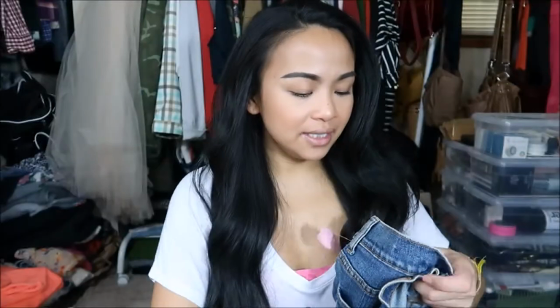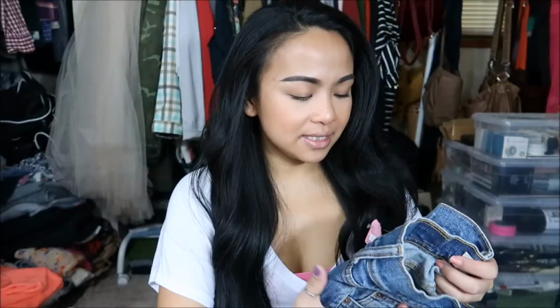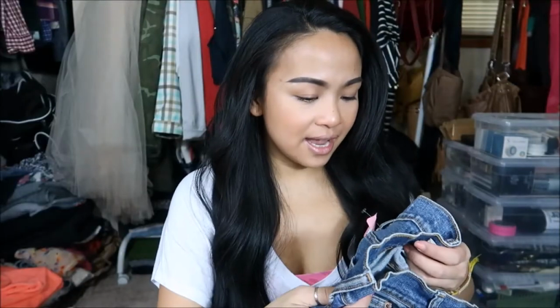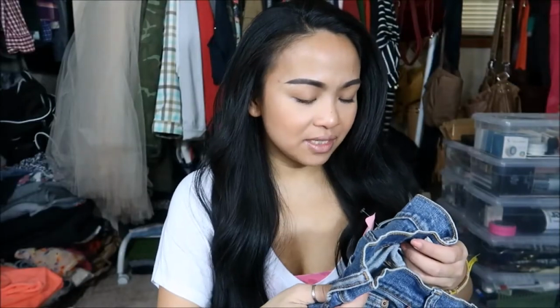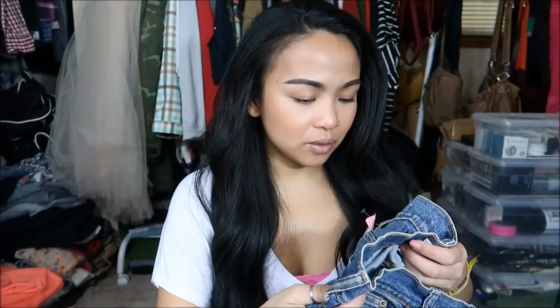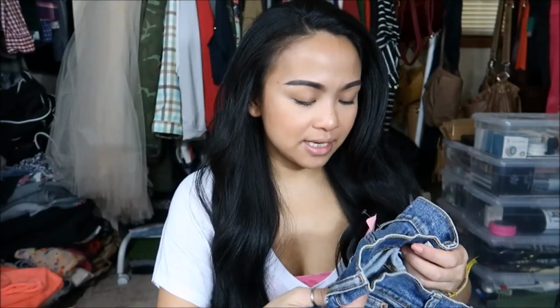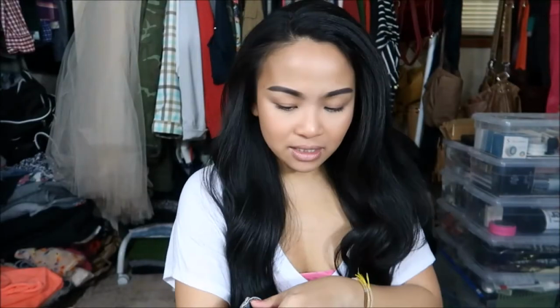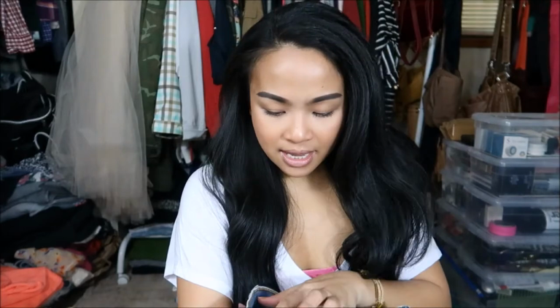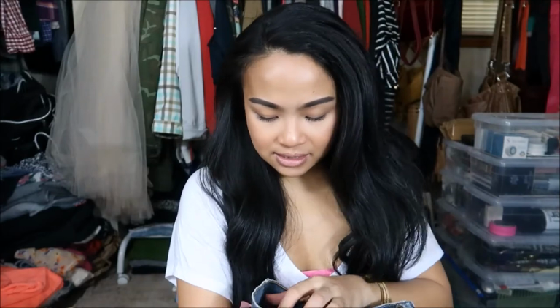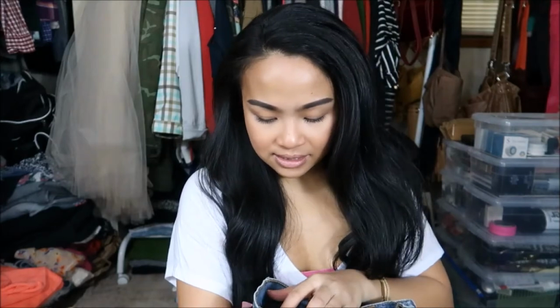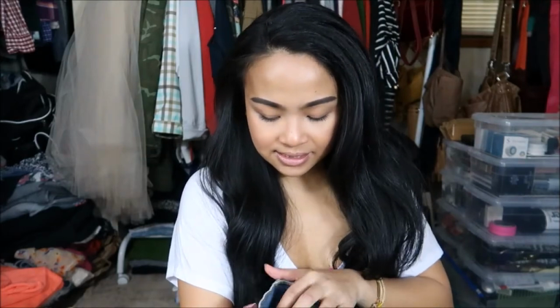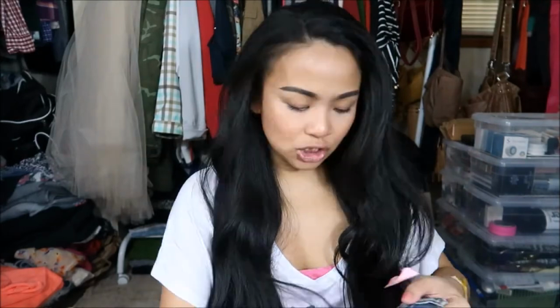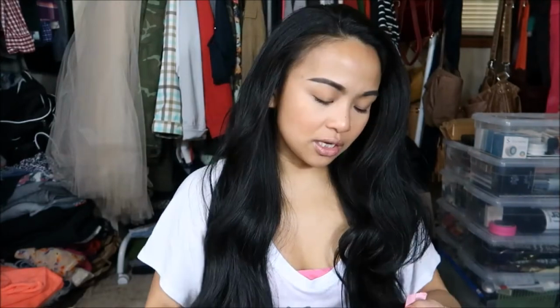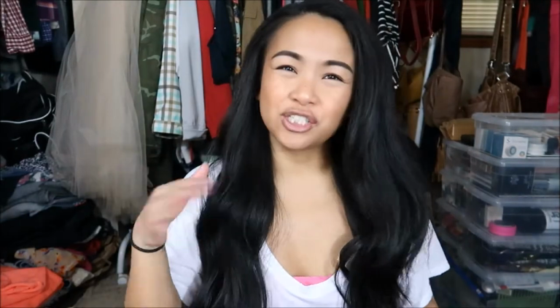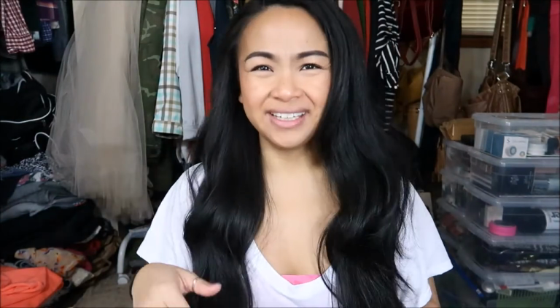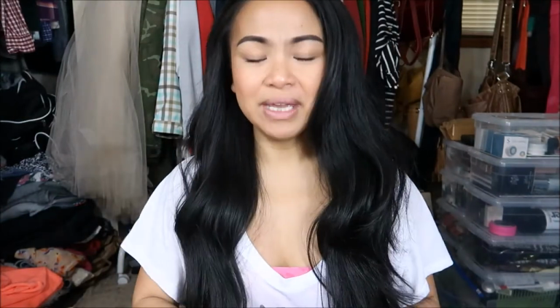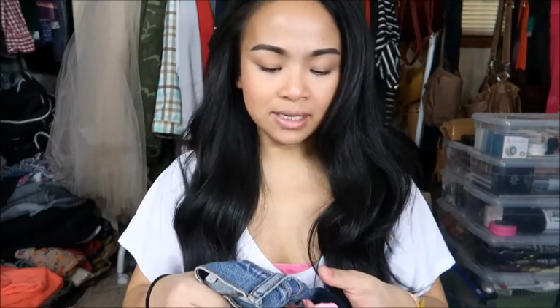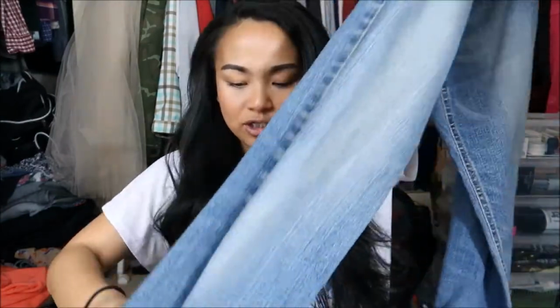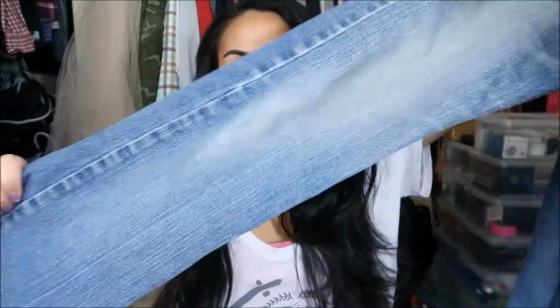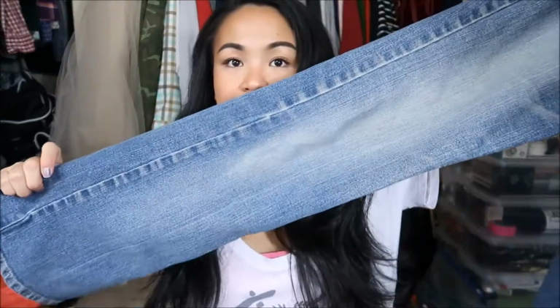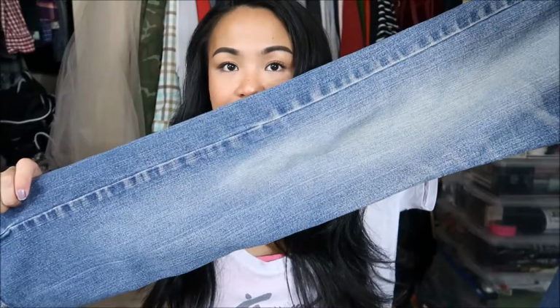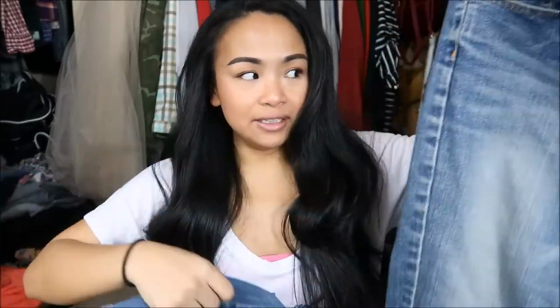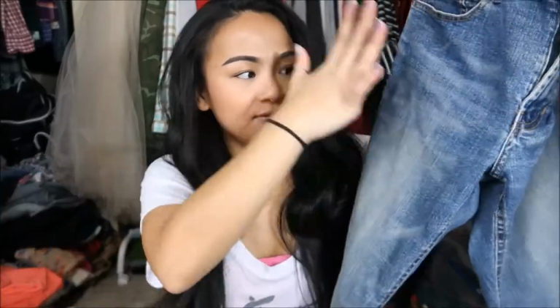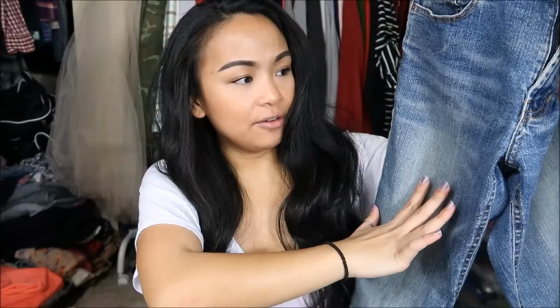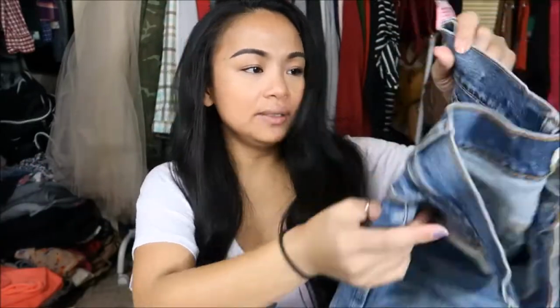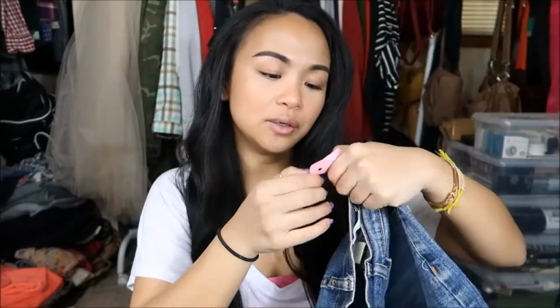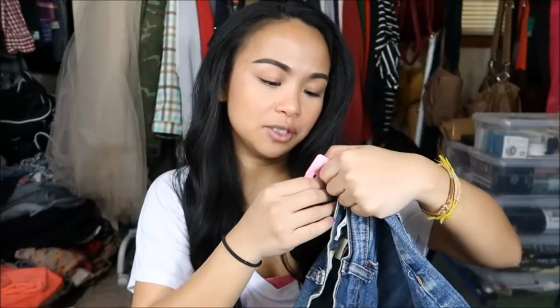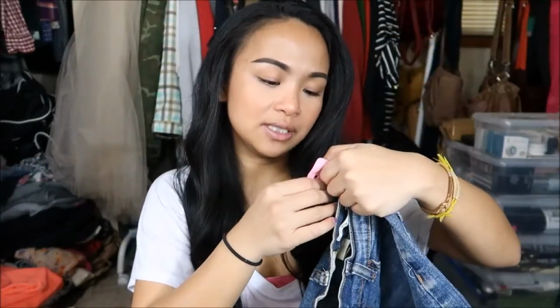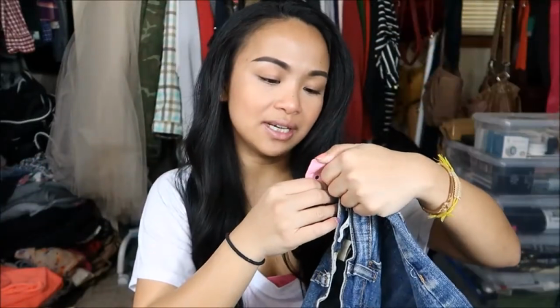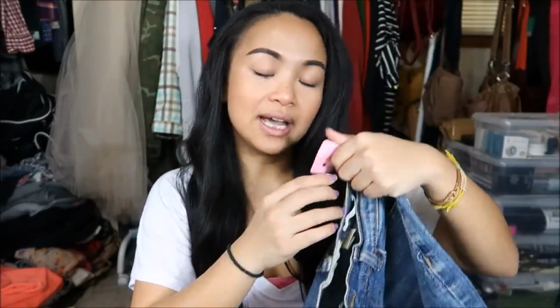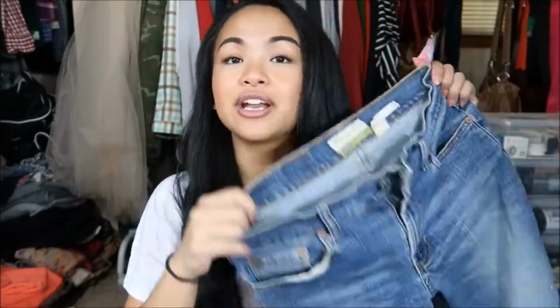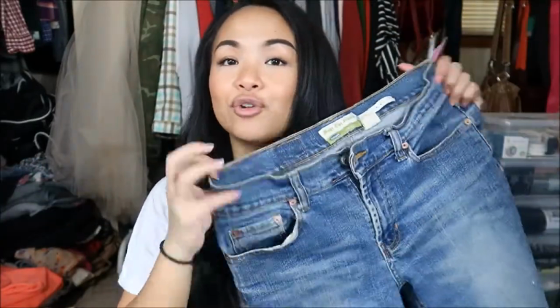The next thing I have is by Old Navy in a size 6 Long — I can just hem it. Light wash jeans, looks like they're faded up front. This was originally $7.99 but I got it for 99 cents.